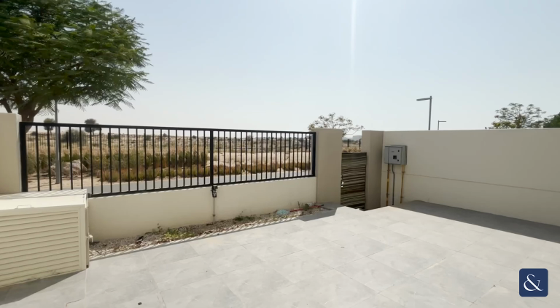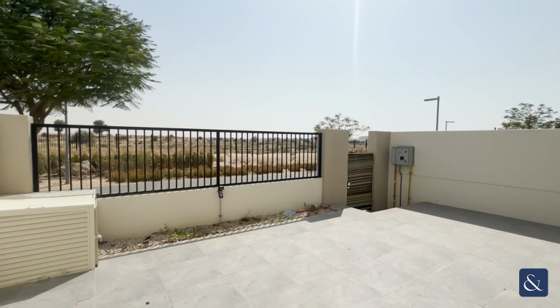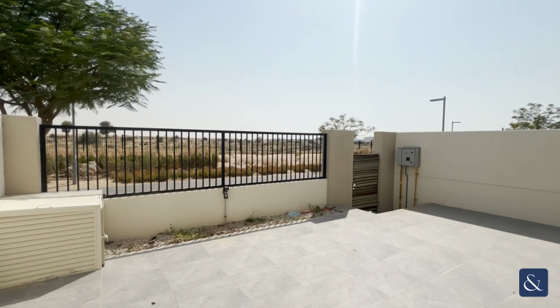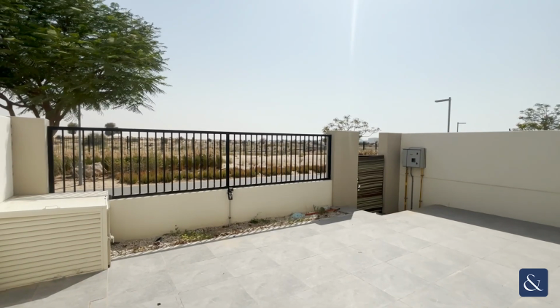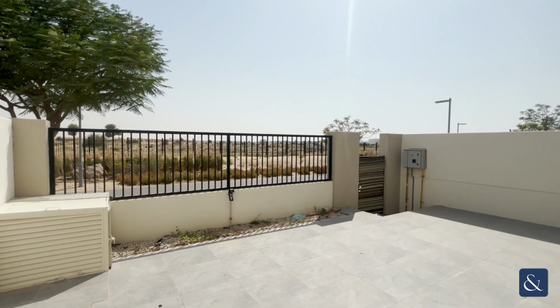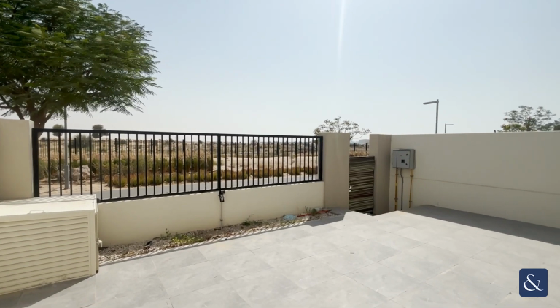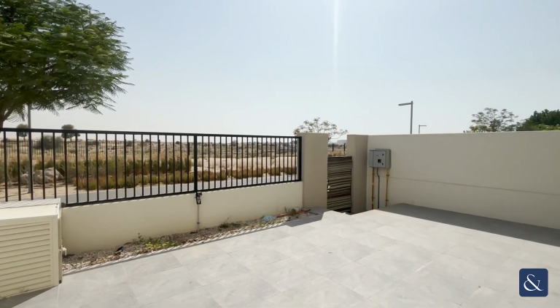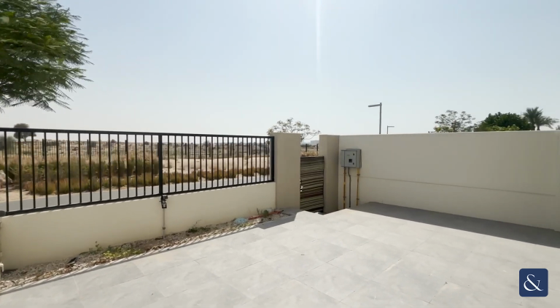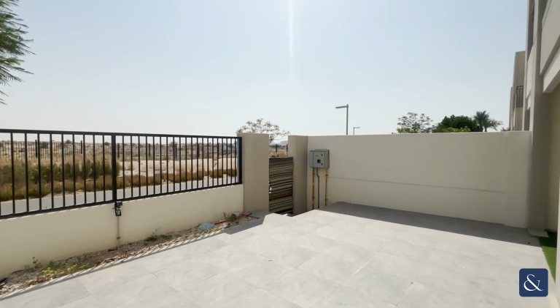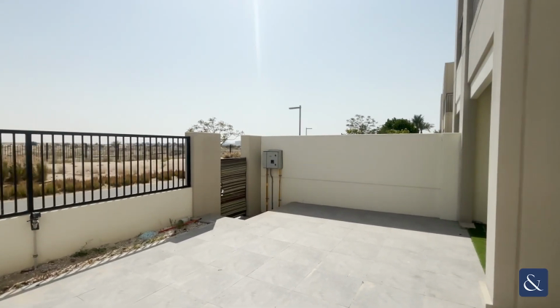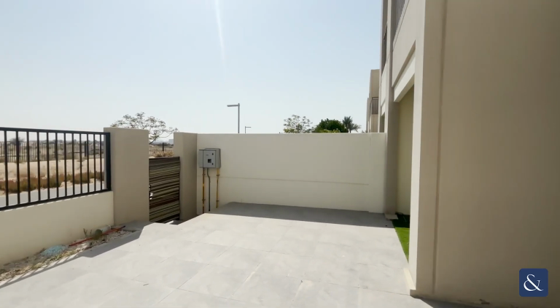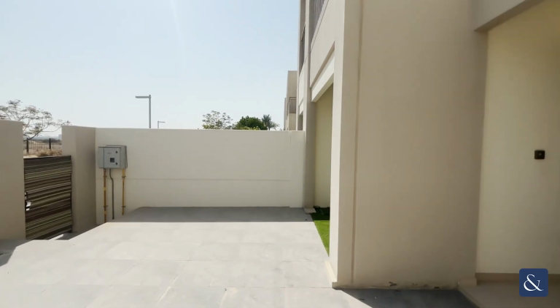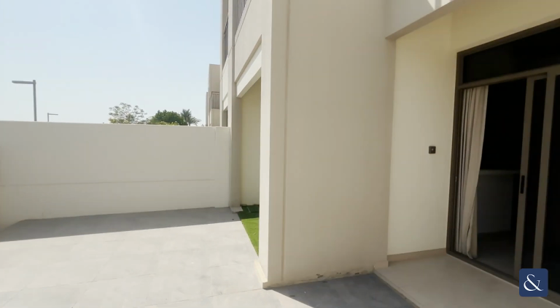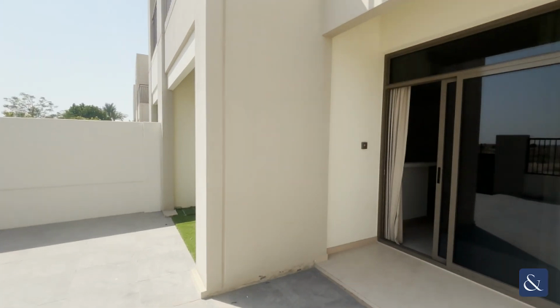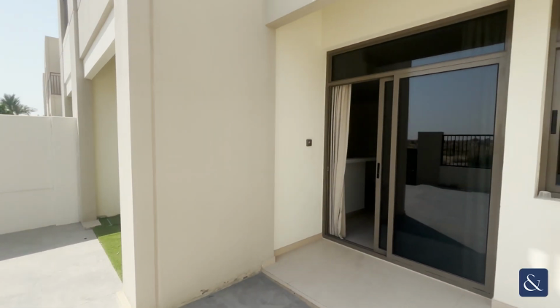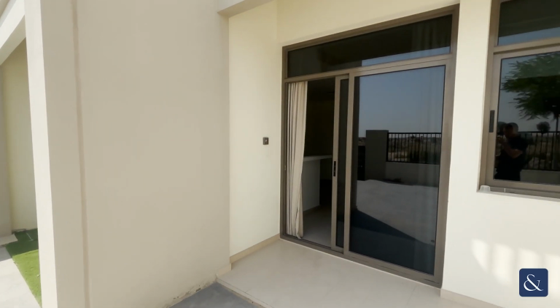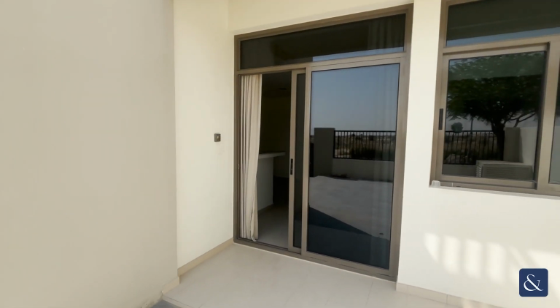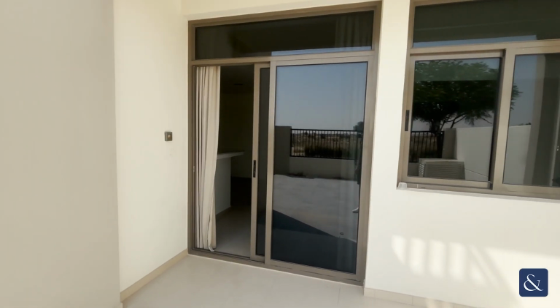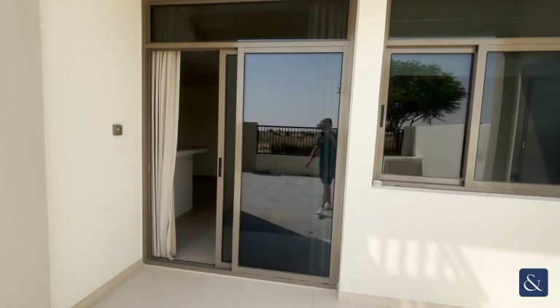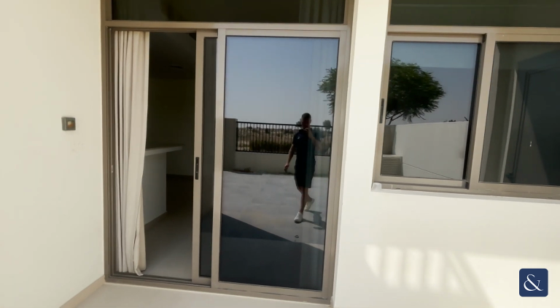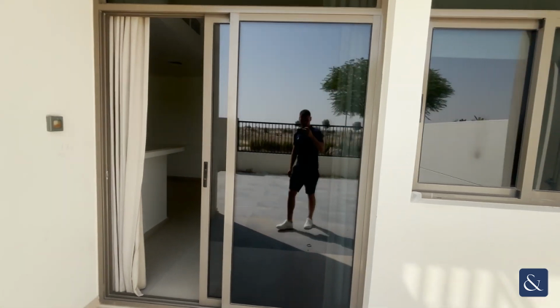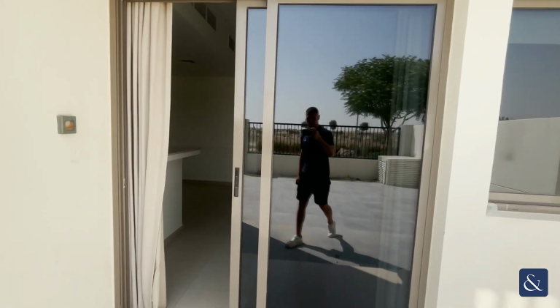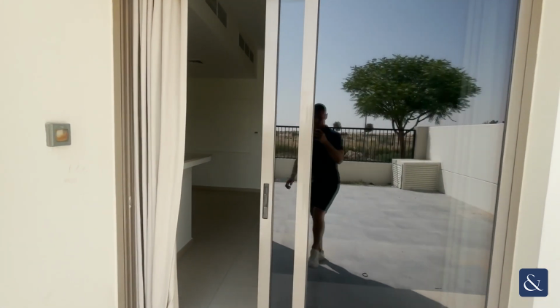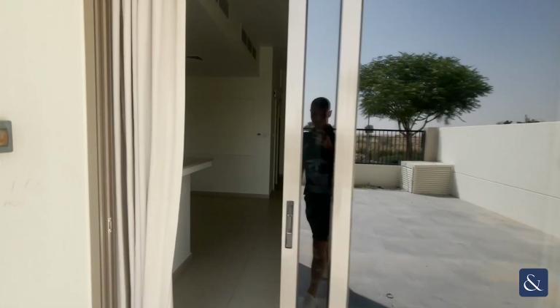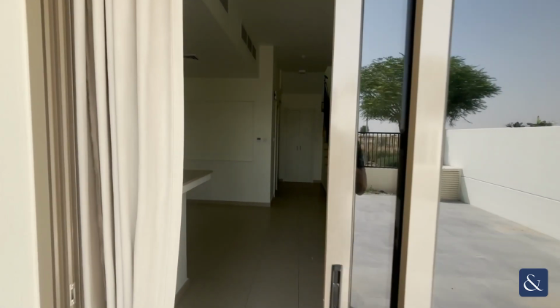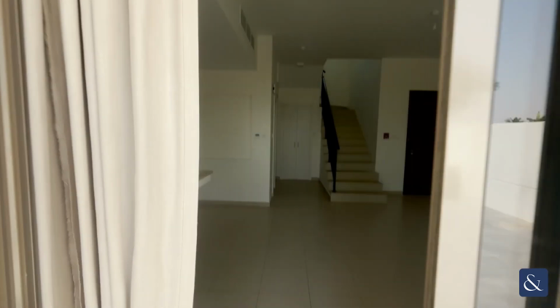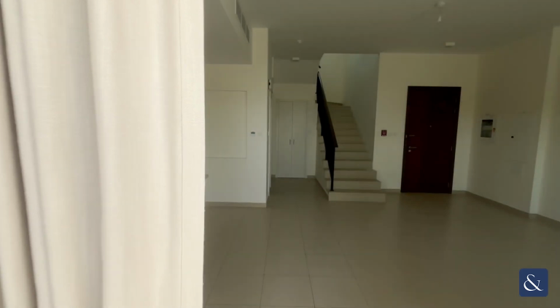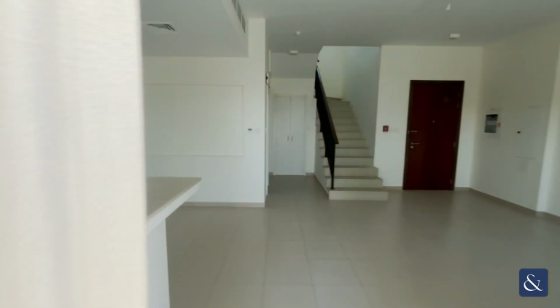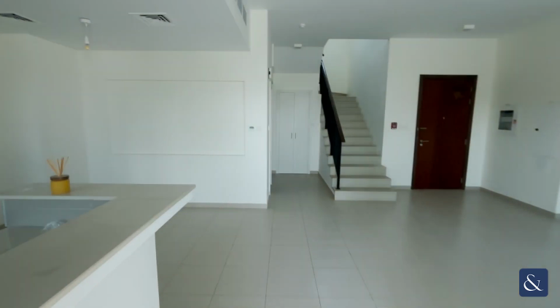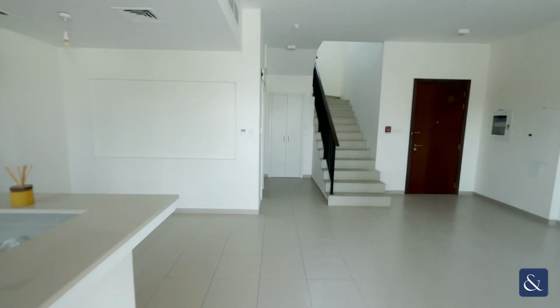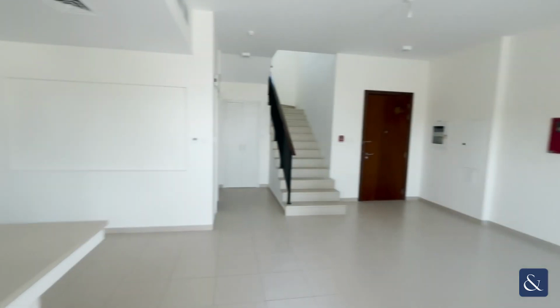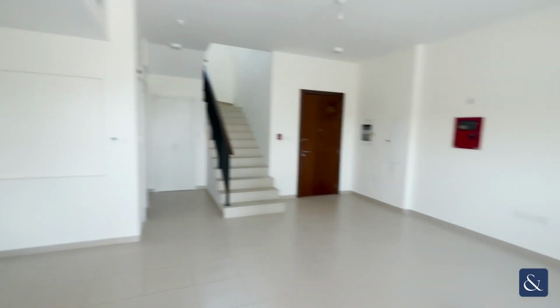Hi guys, it's Josh from Allsop and Allsop. Today we're in Sama Town Houses. This is our three bed plus maids — it's a Type 1.